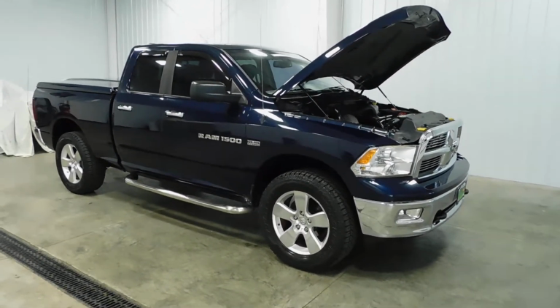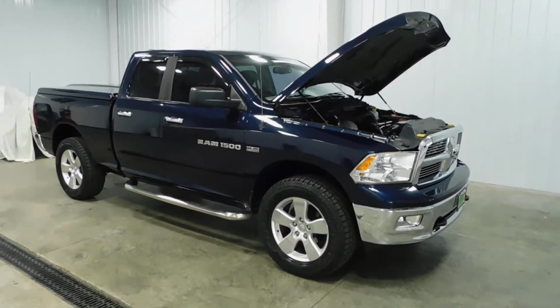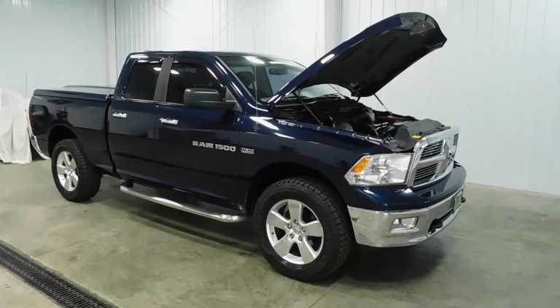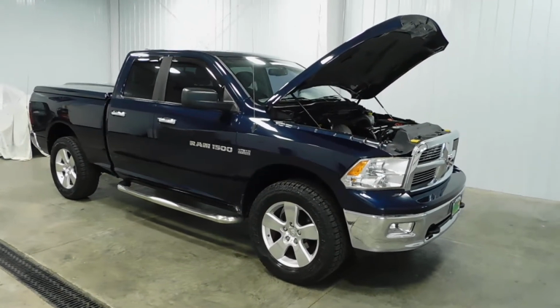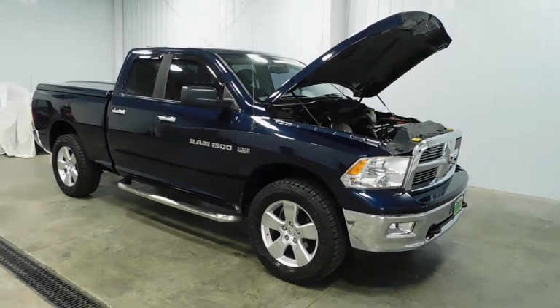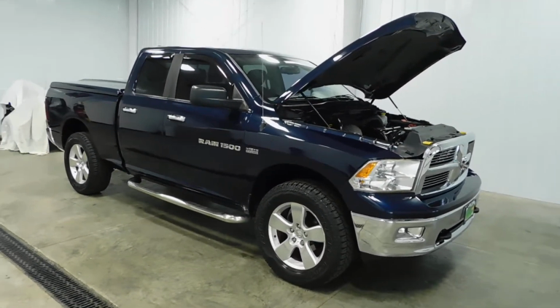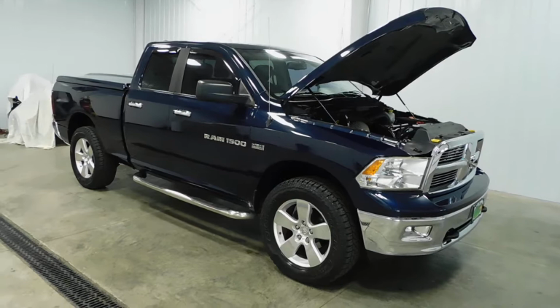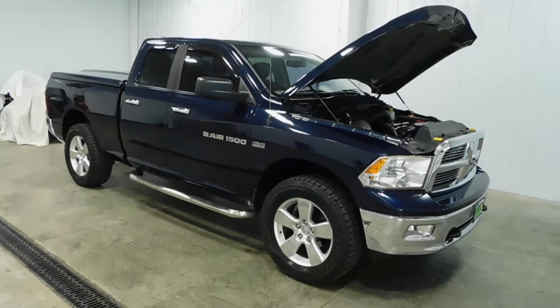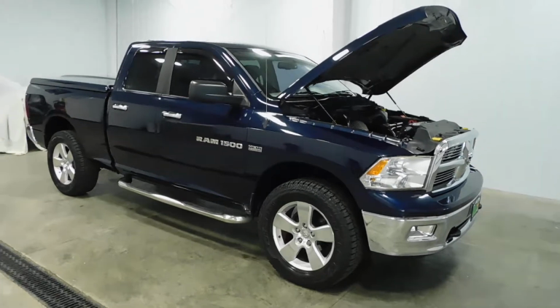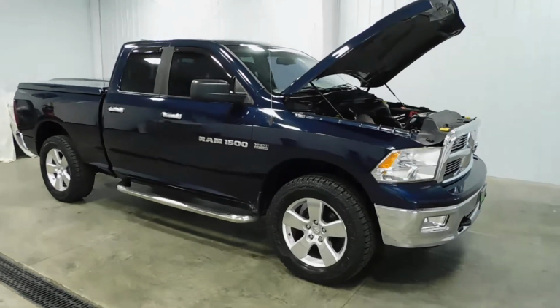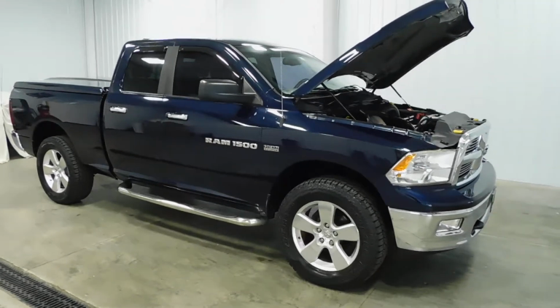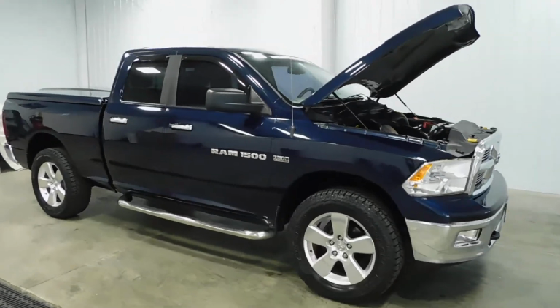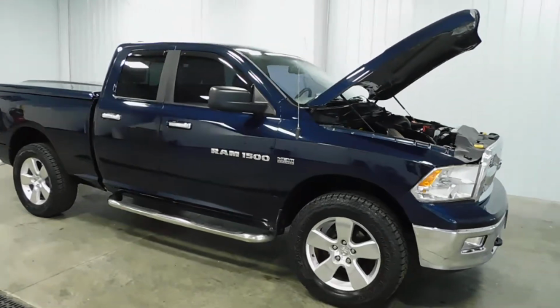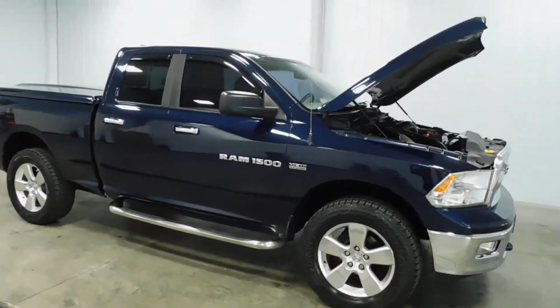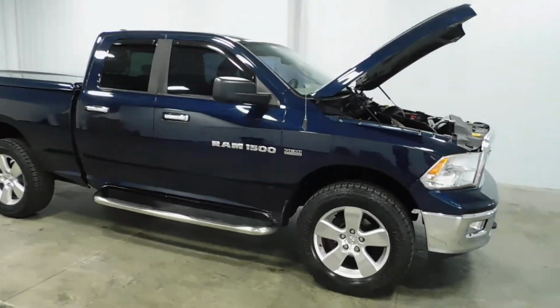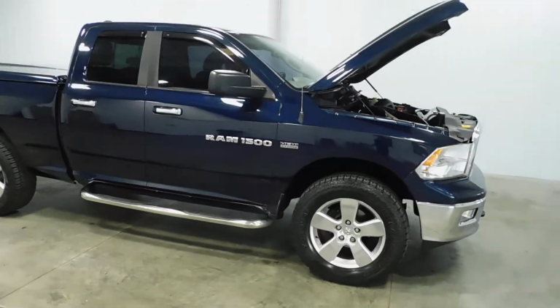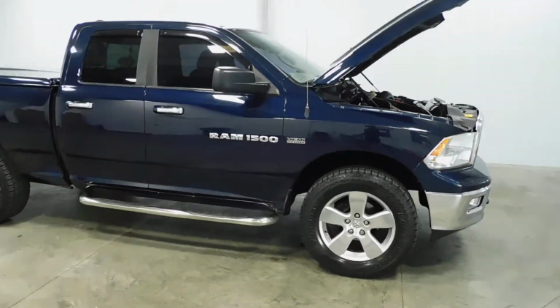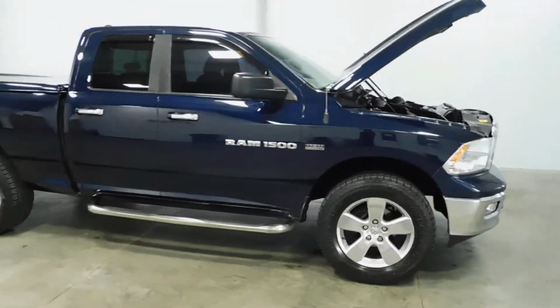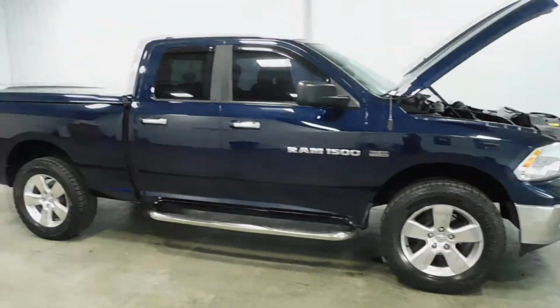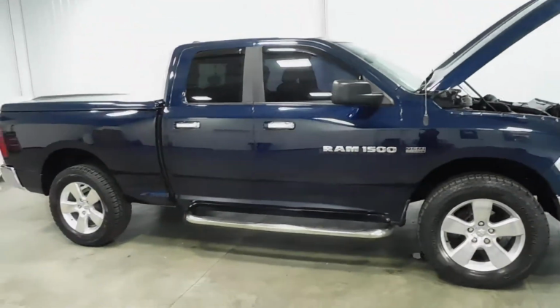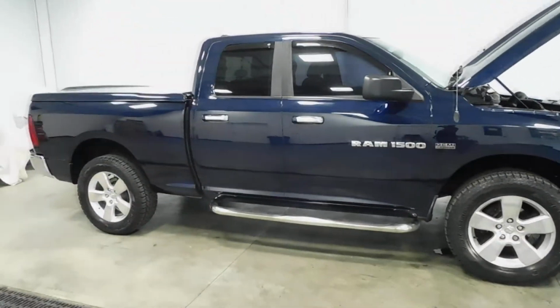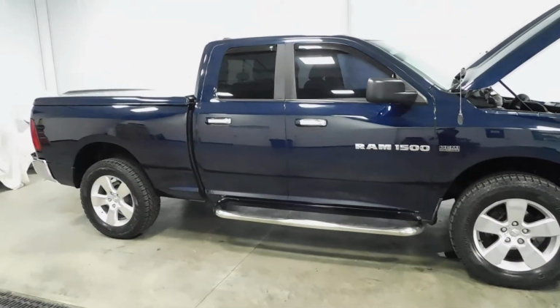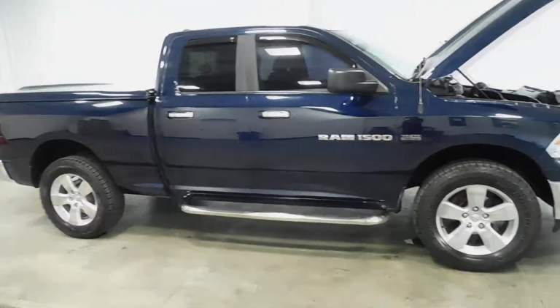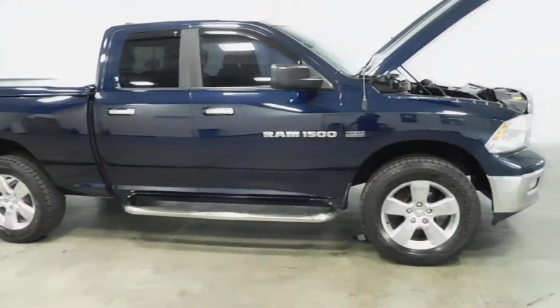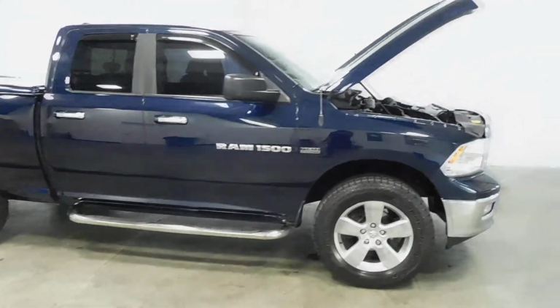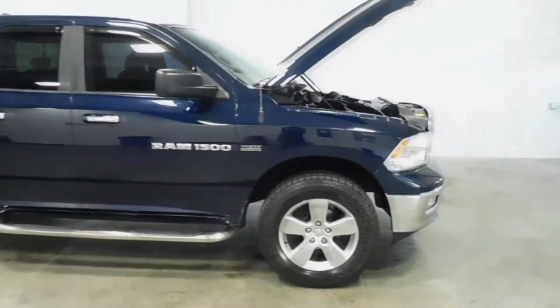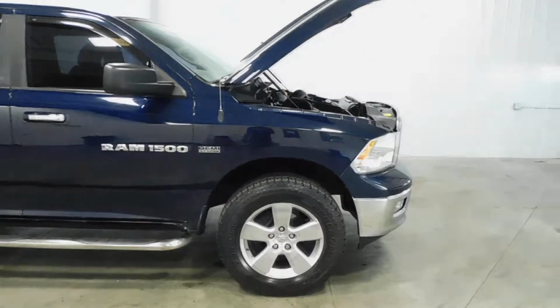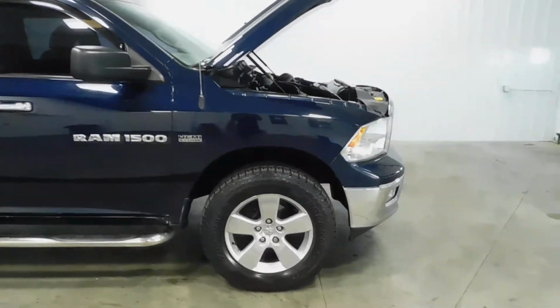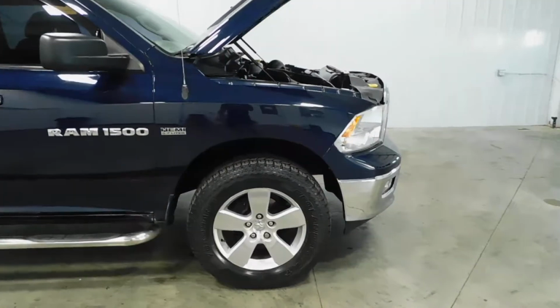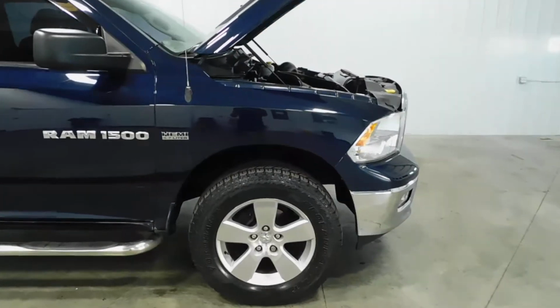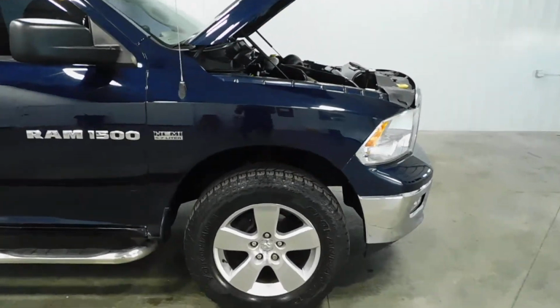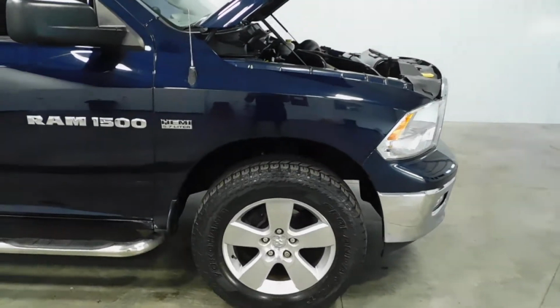This vehicle is a one-owner vehicle and comes with a clean Carfax — that means no major dinks, dents, scratches, flood damage, frame damage — none of it.